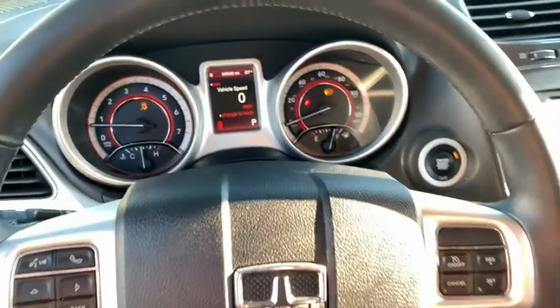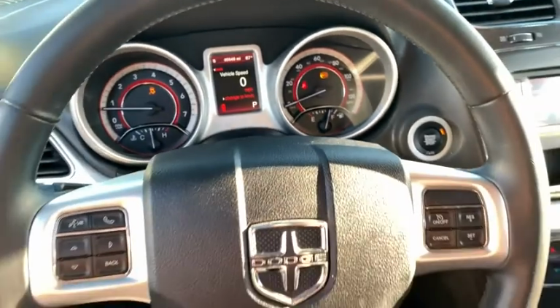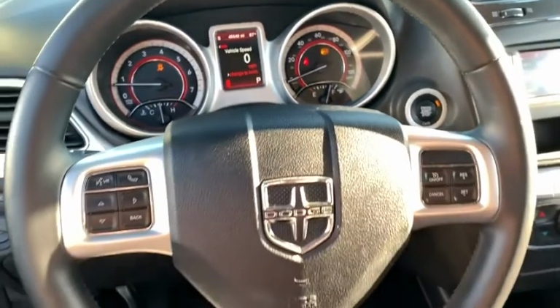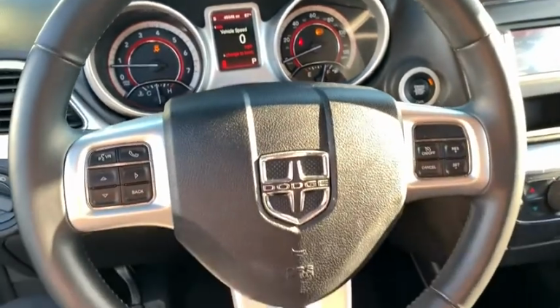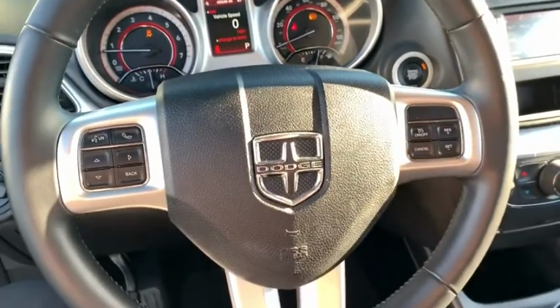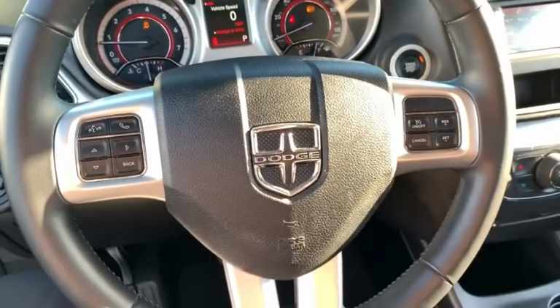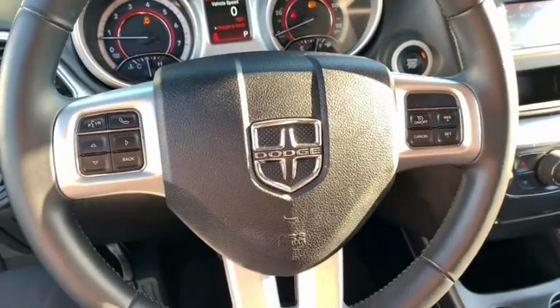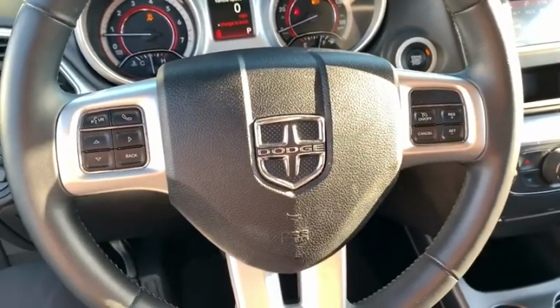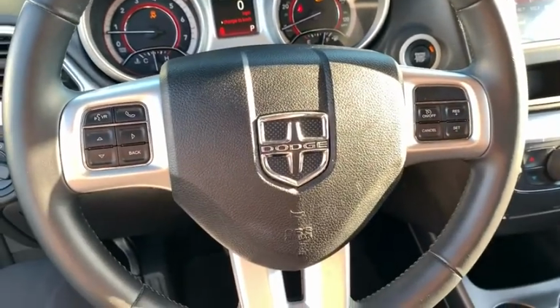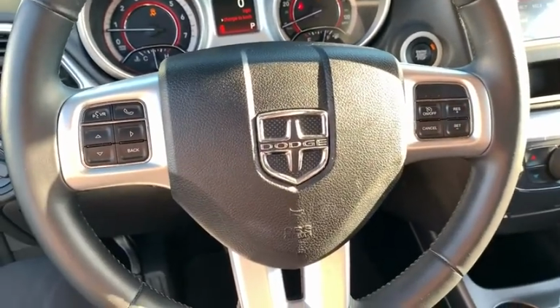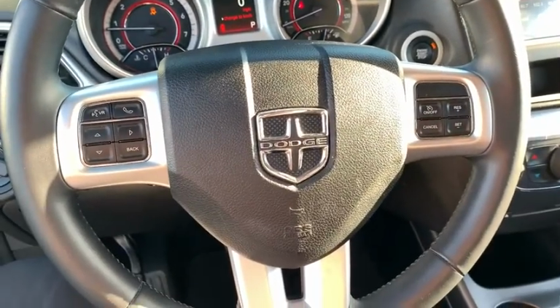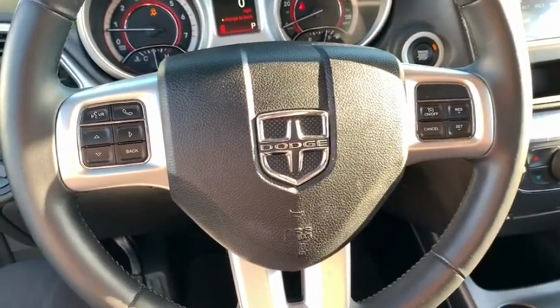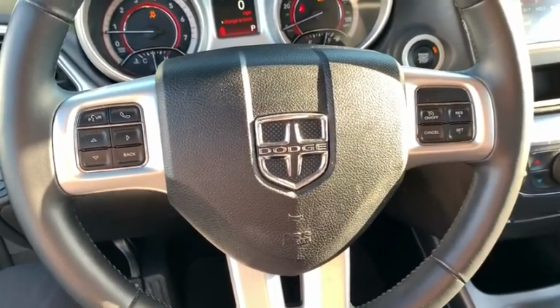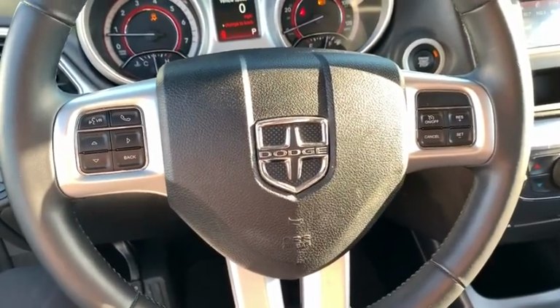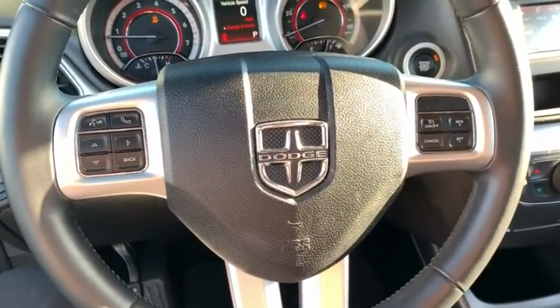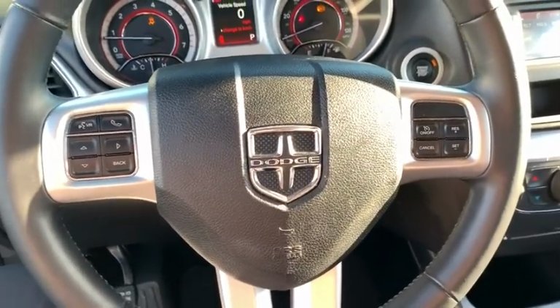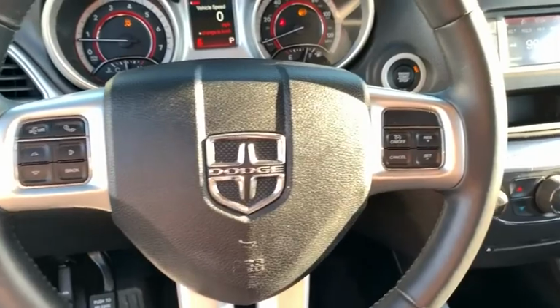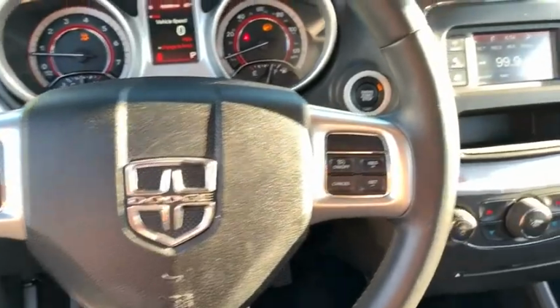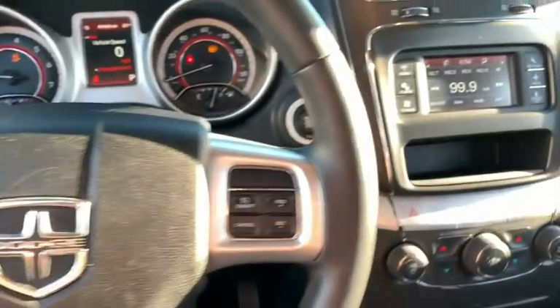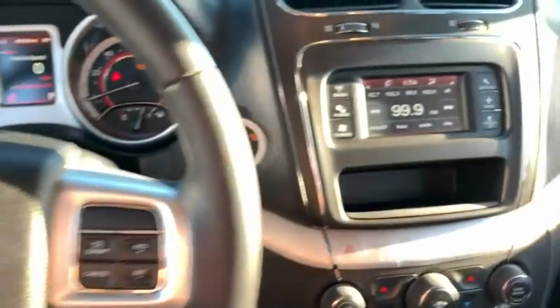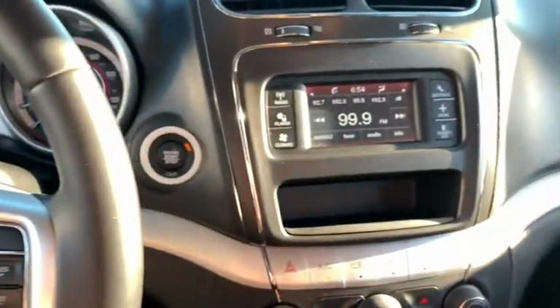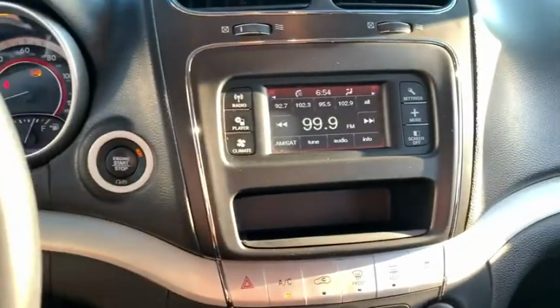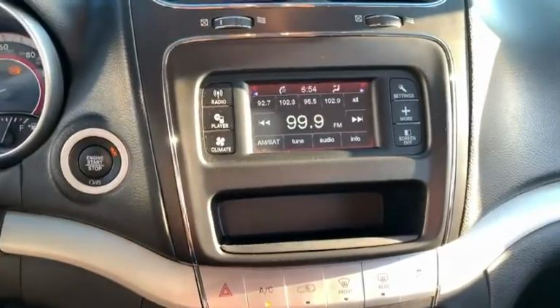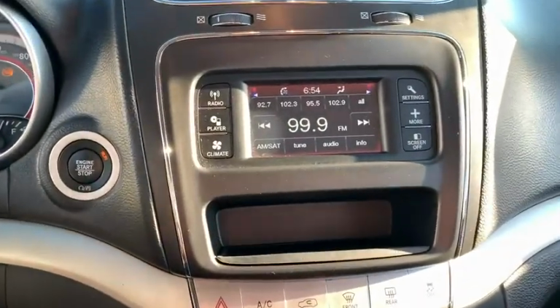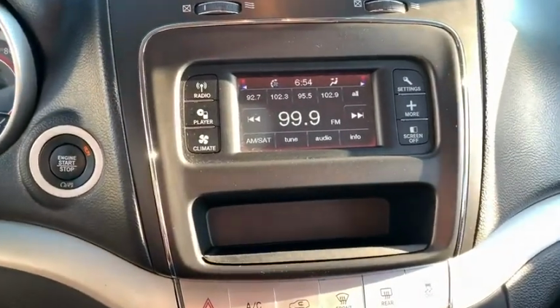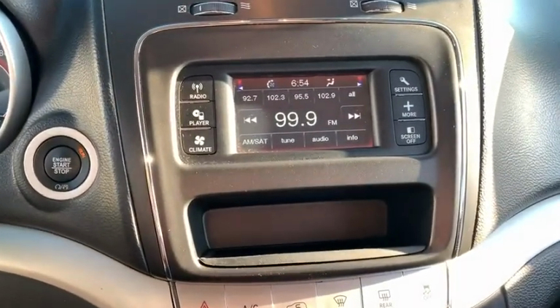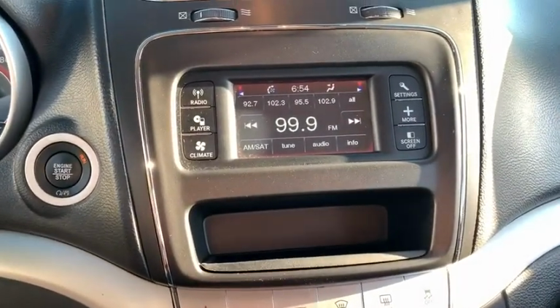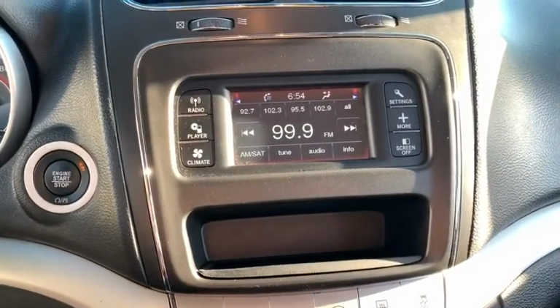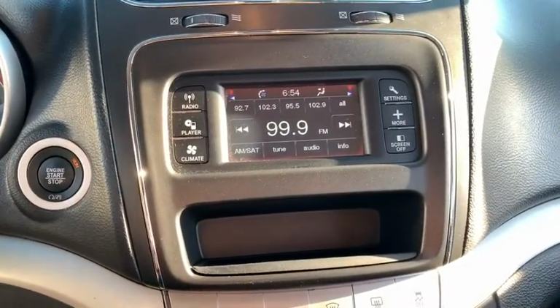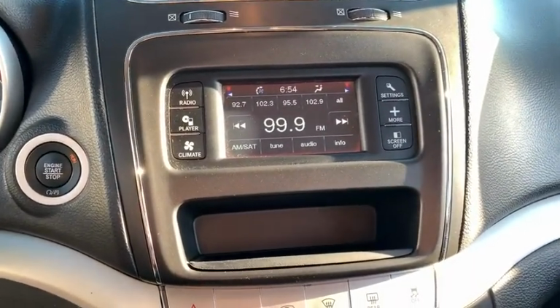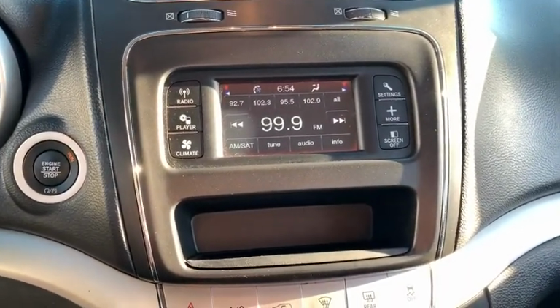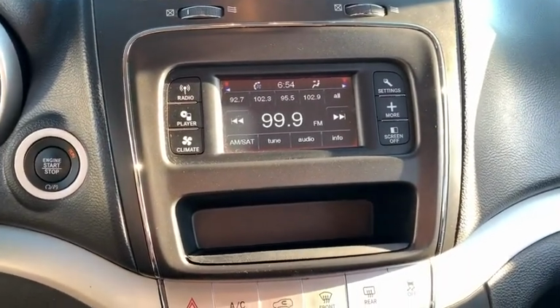Auto-off headlights, AM-FM stereo radio, power windows, bucket seats, CD player, child safety locks. Come take a test drive today.